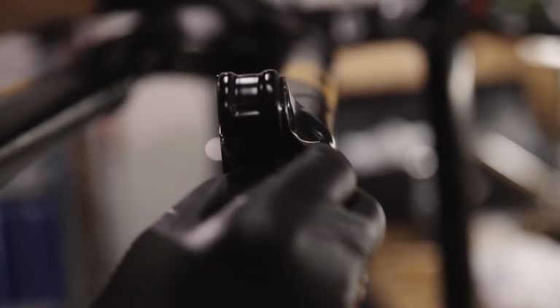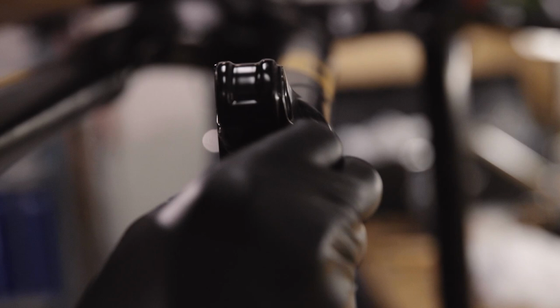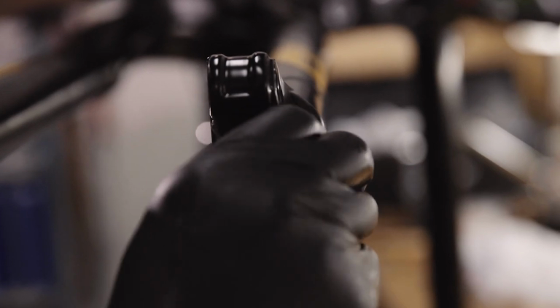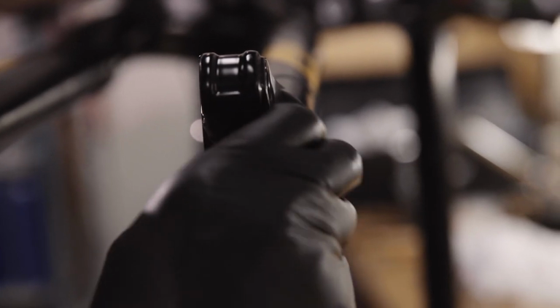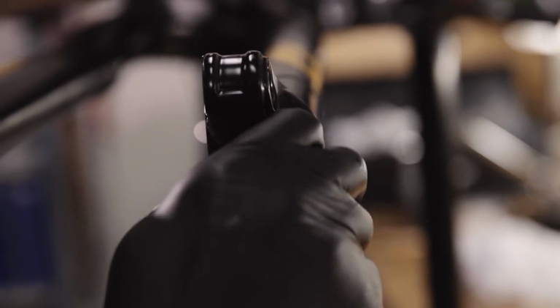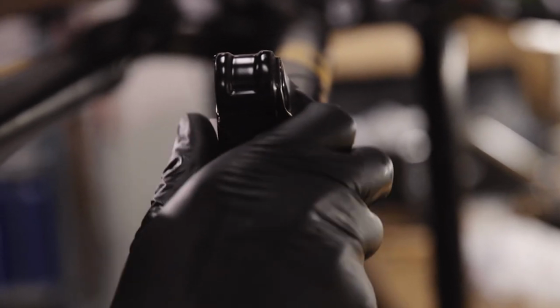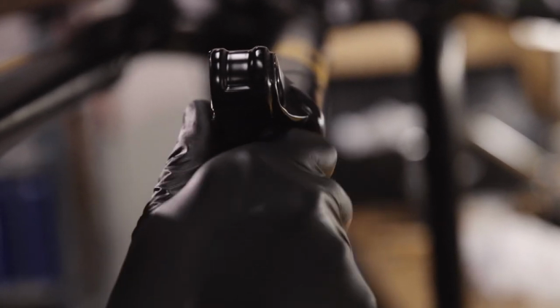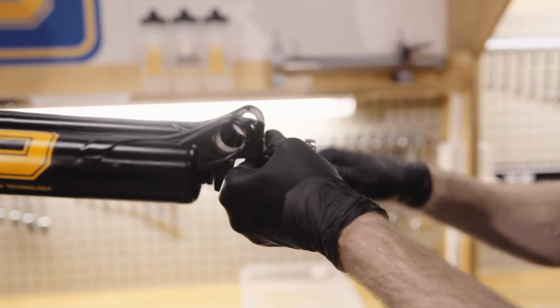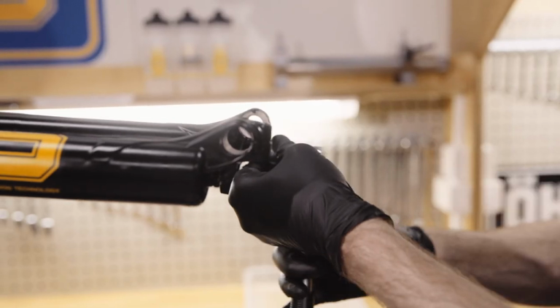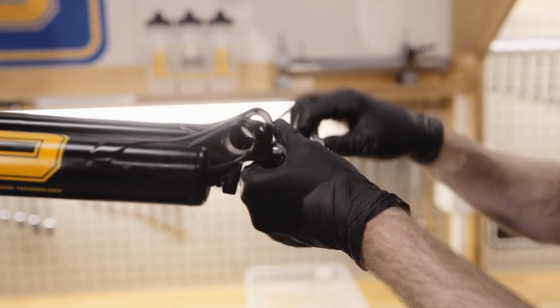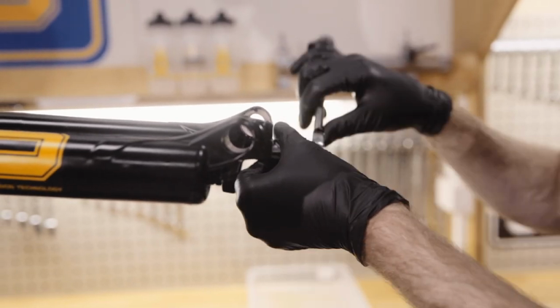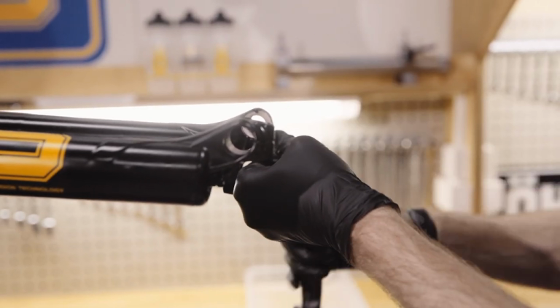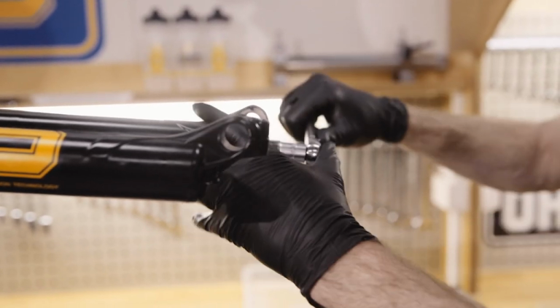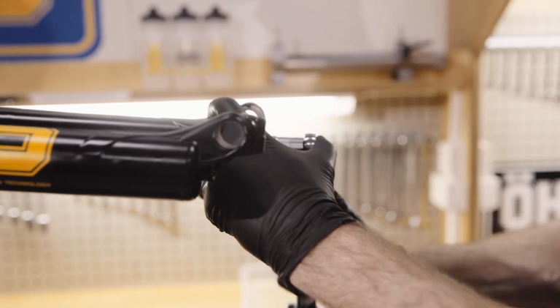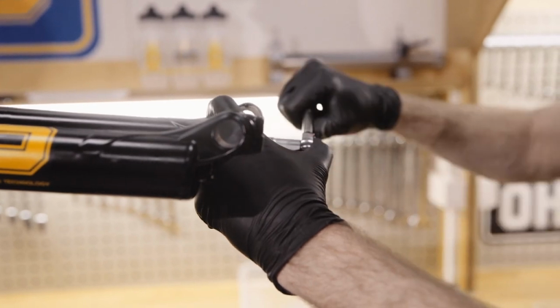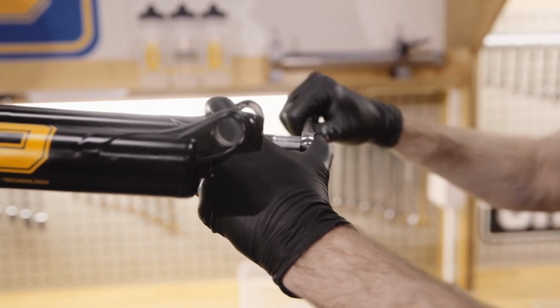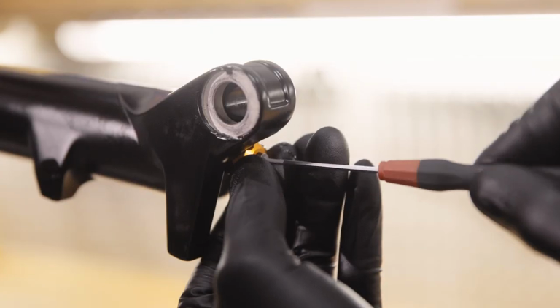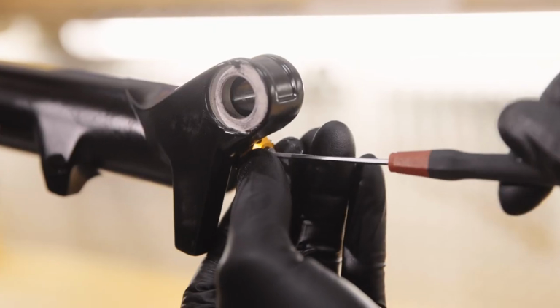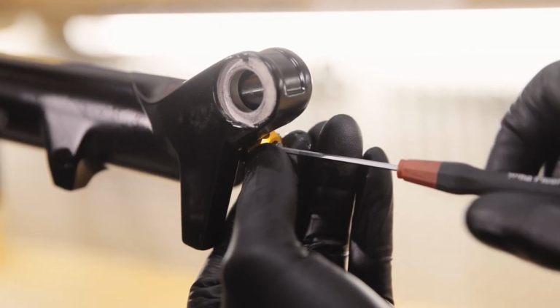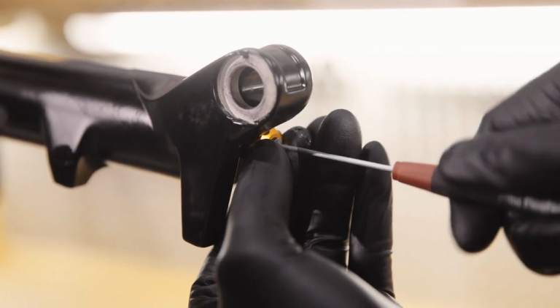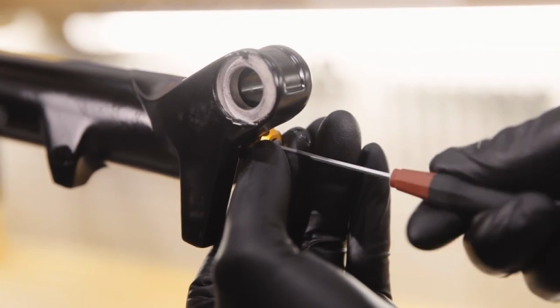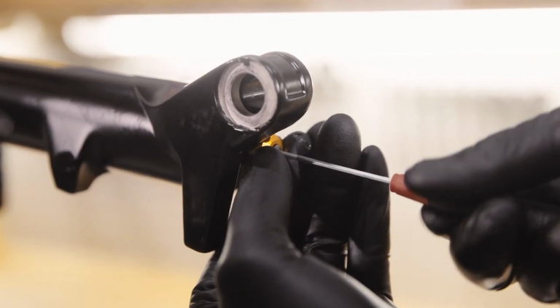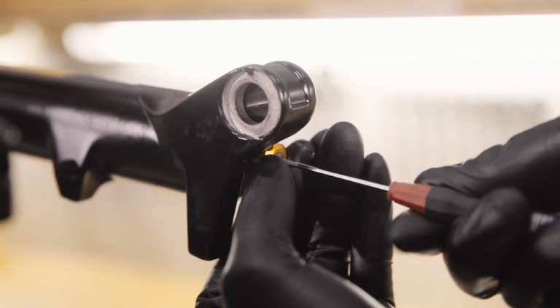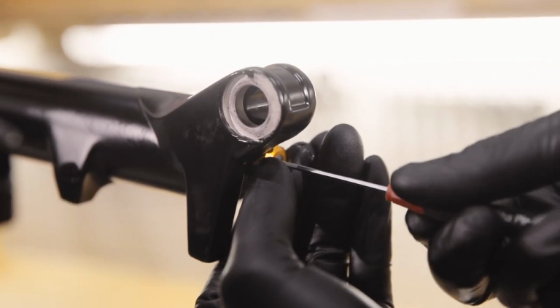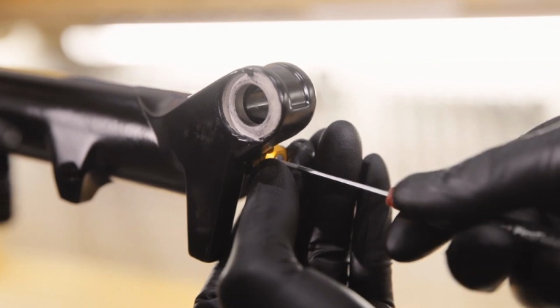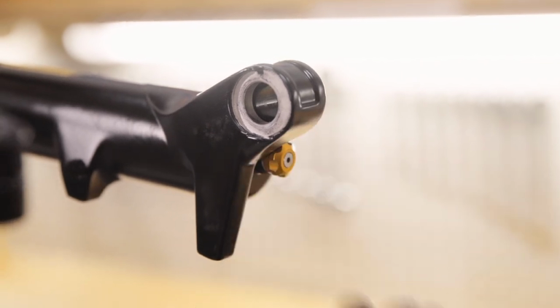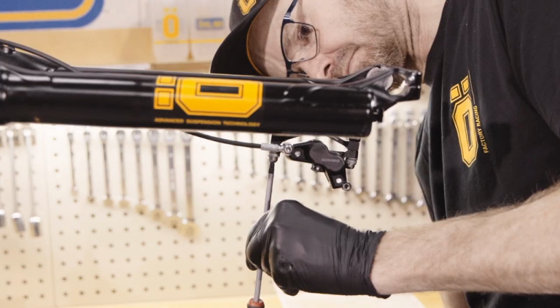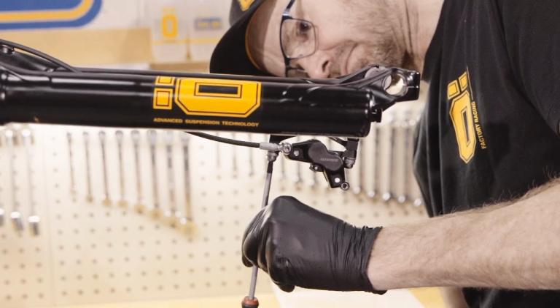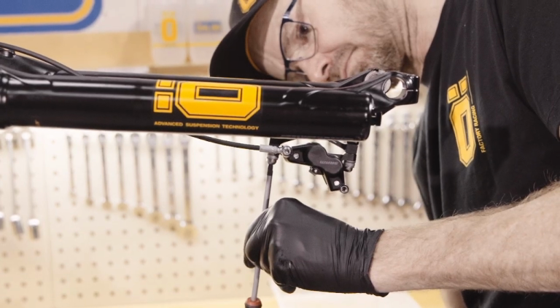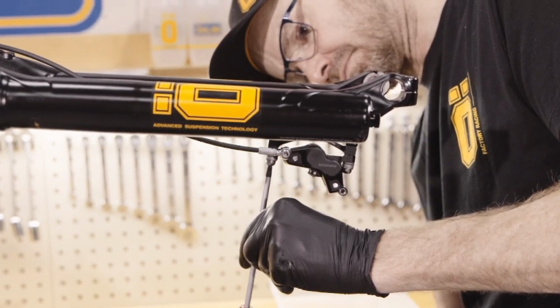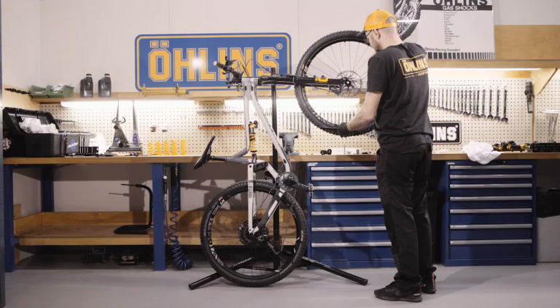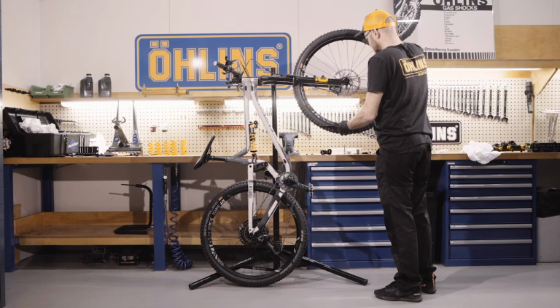Assemble the nuts and tighten them to the correct torque. Reinstall the rebound adjuster and turn it back to your original setting. Reinstall the brake caliper and wheel.